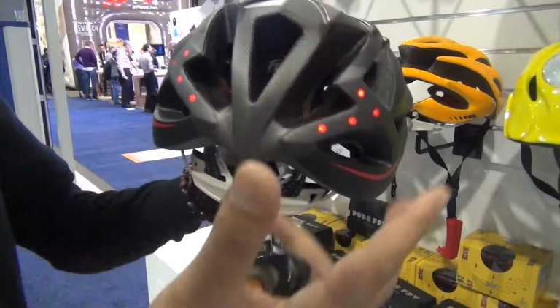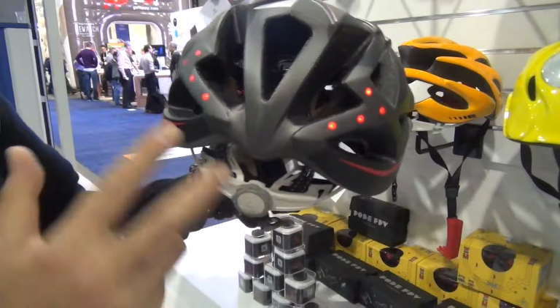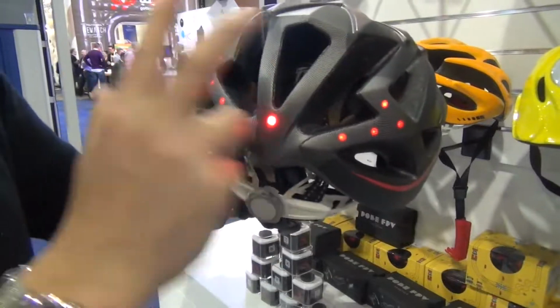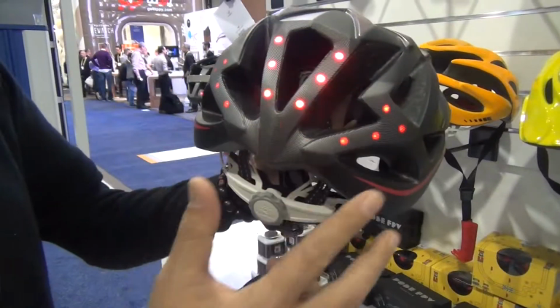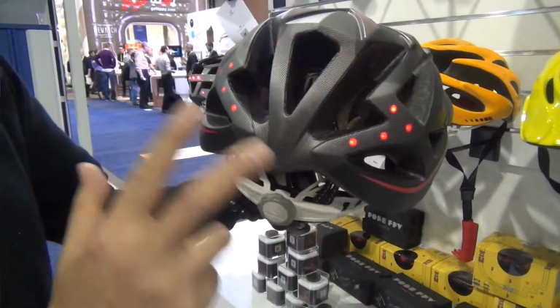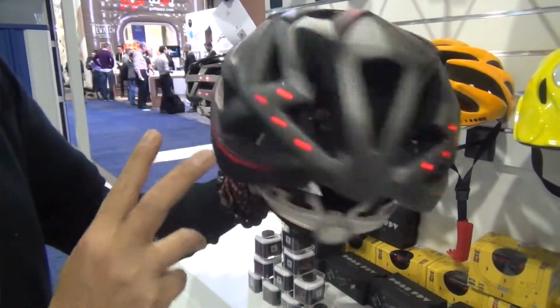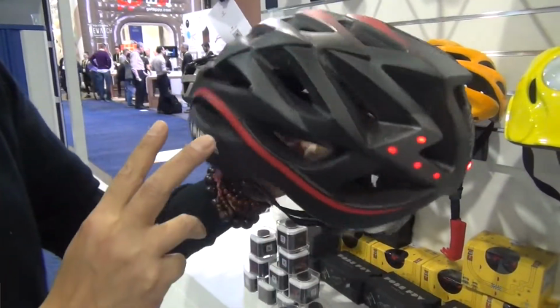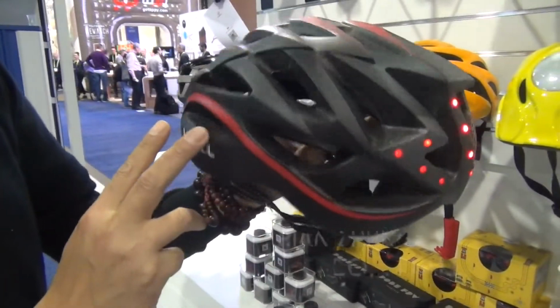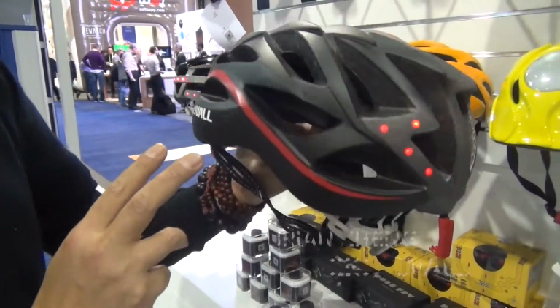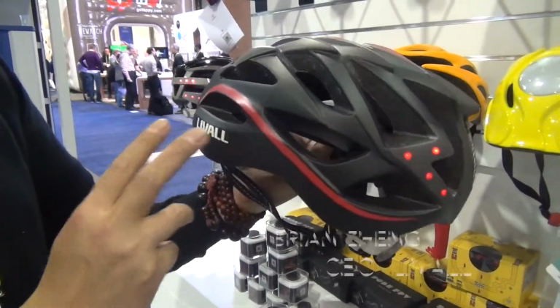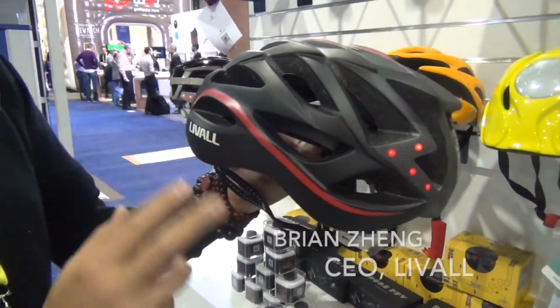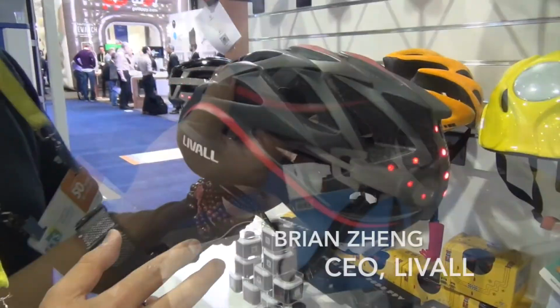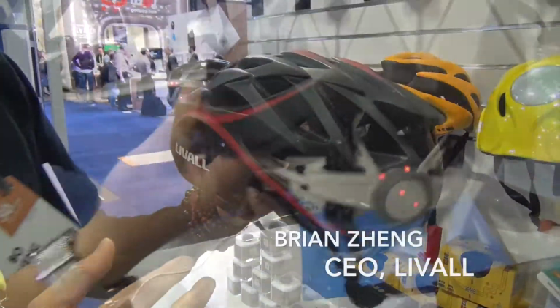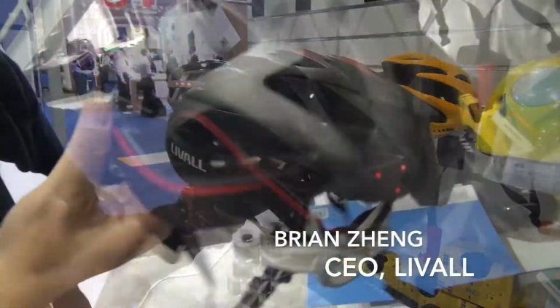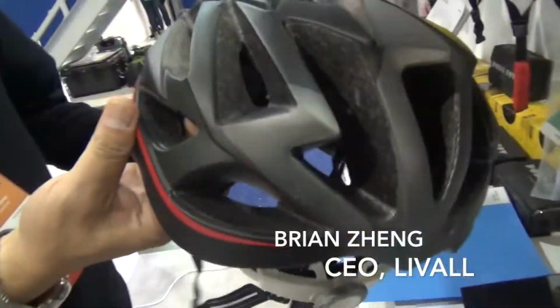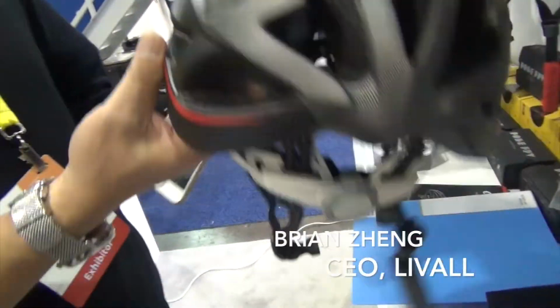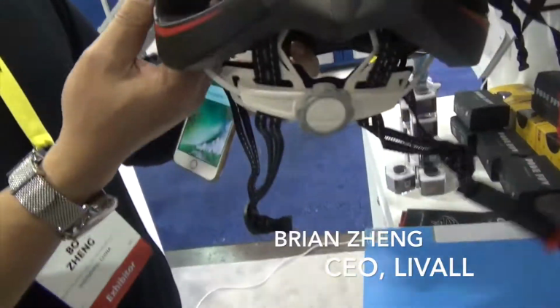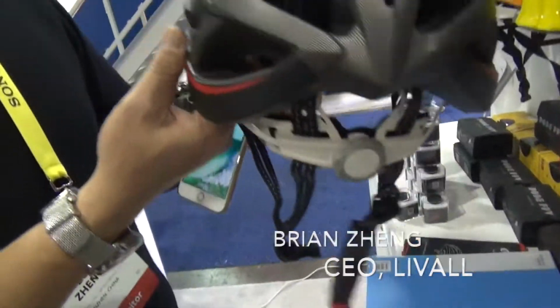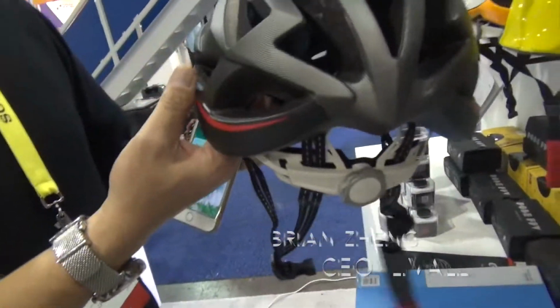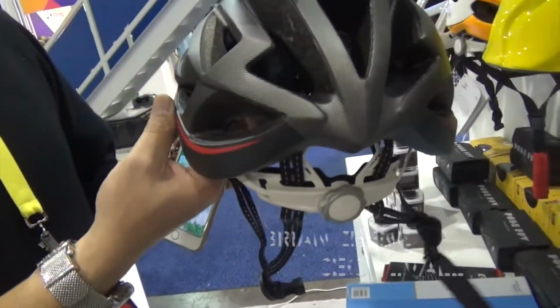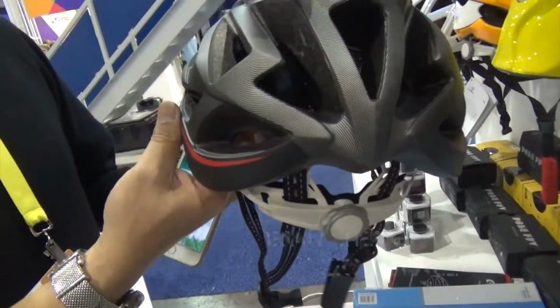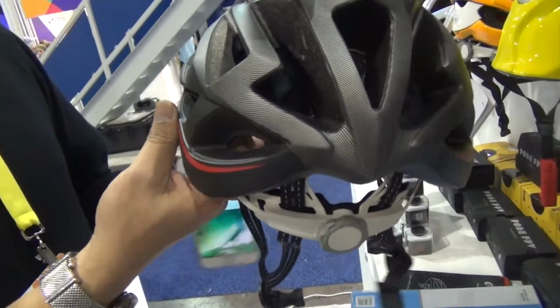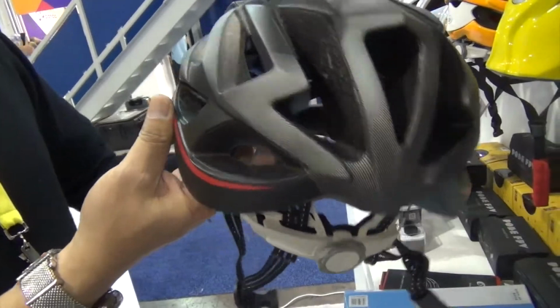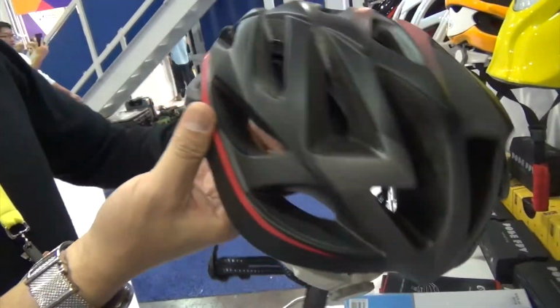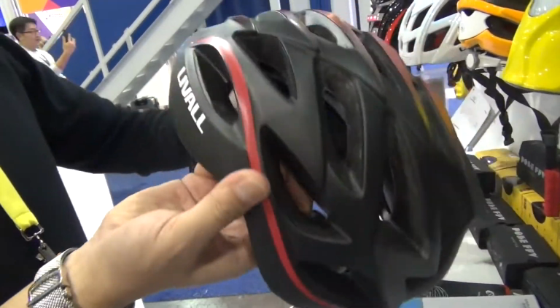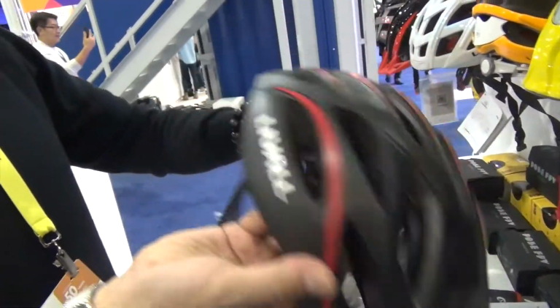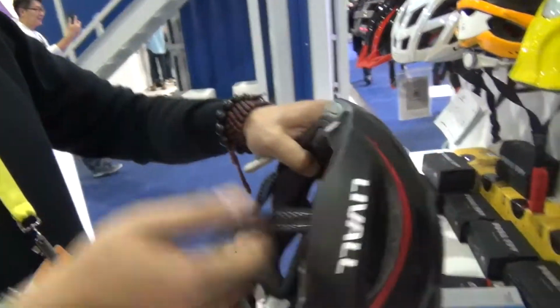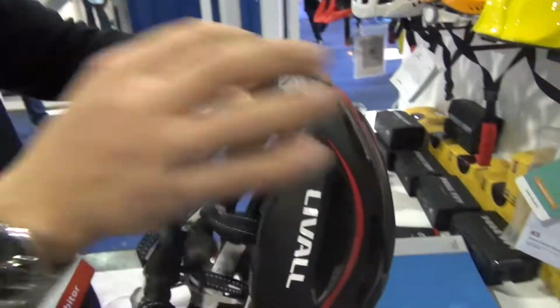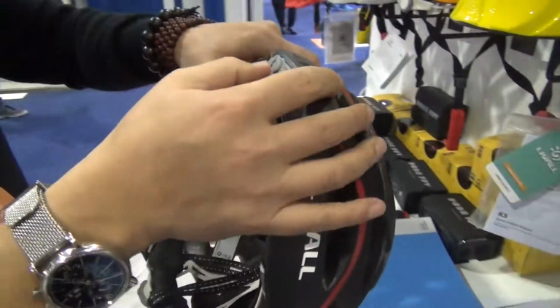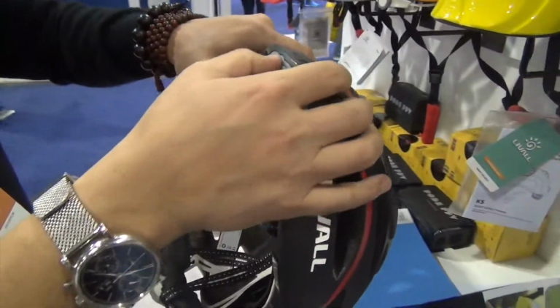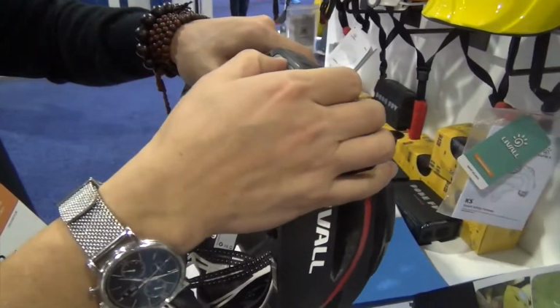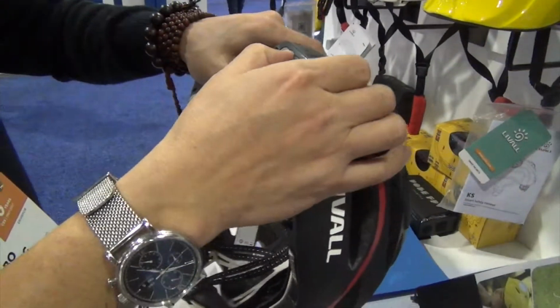I'm here with Brian. Let me check it out. This looks like a common helmet, right? But this has the turn signal on.